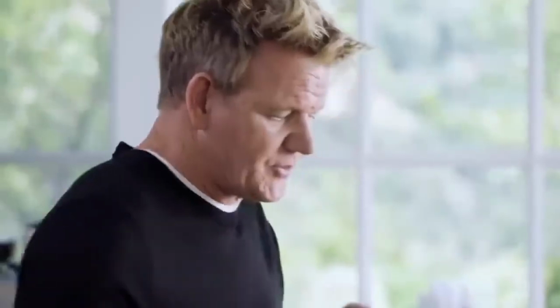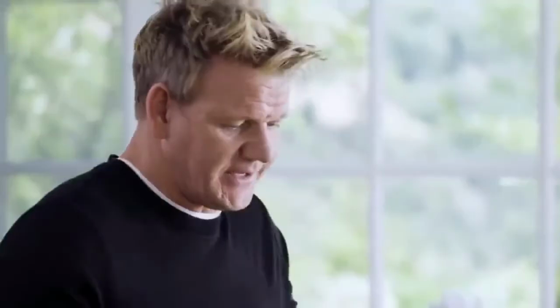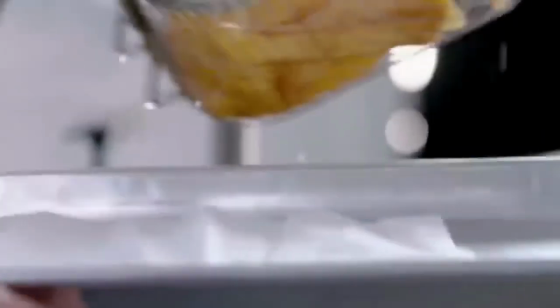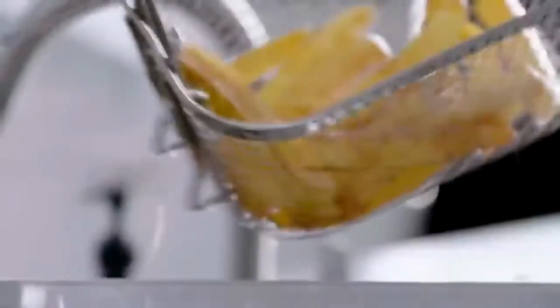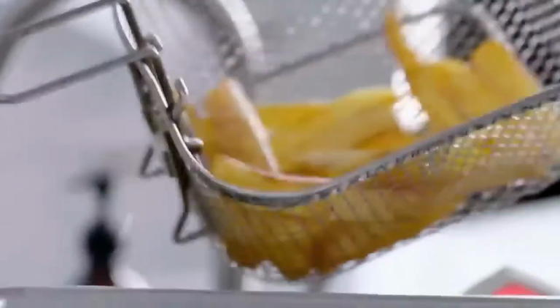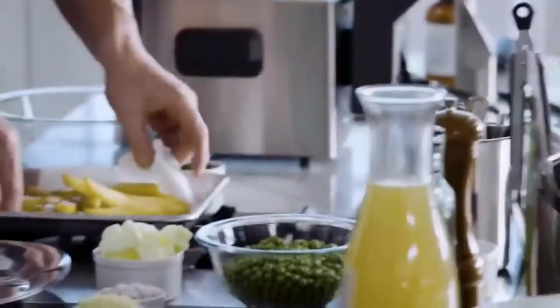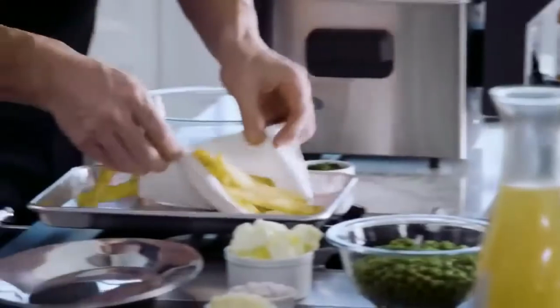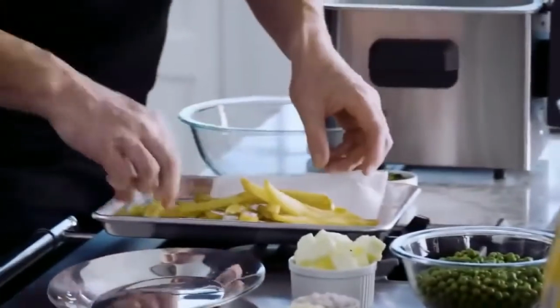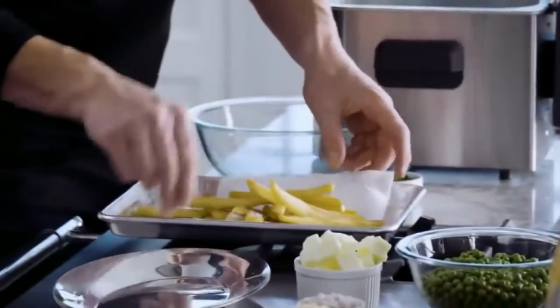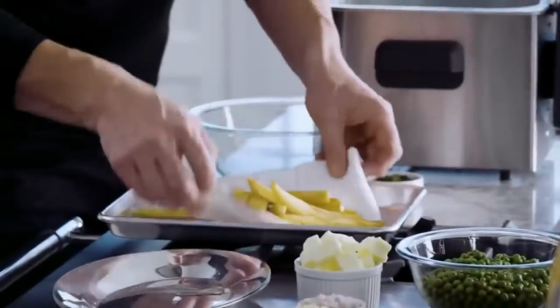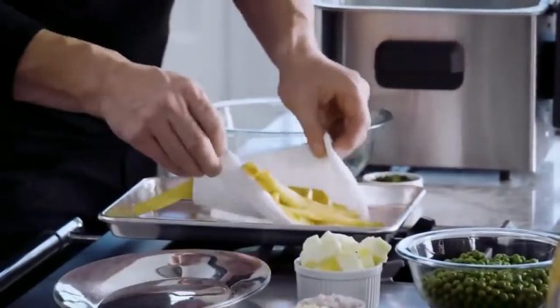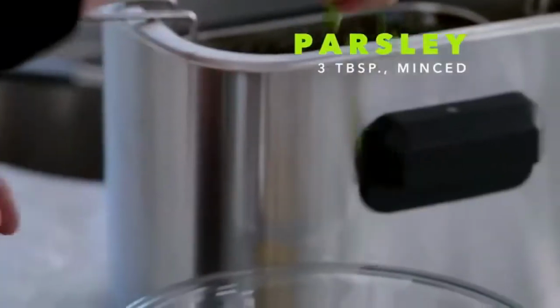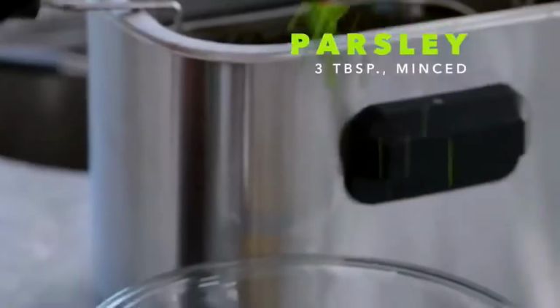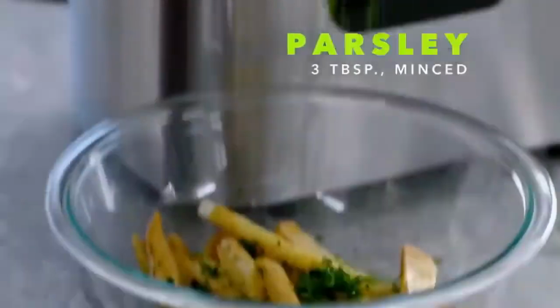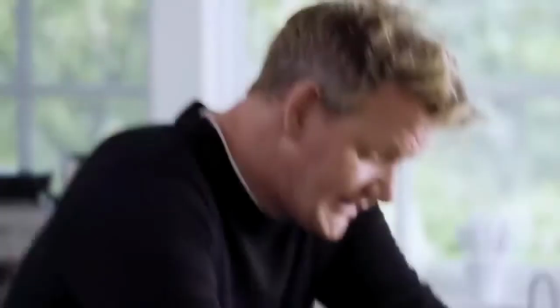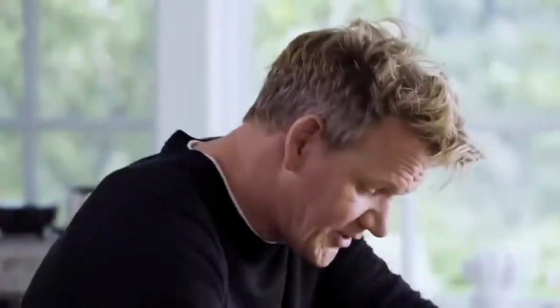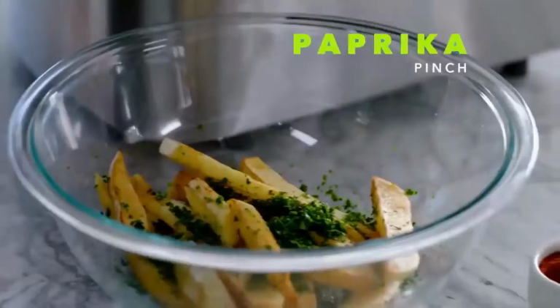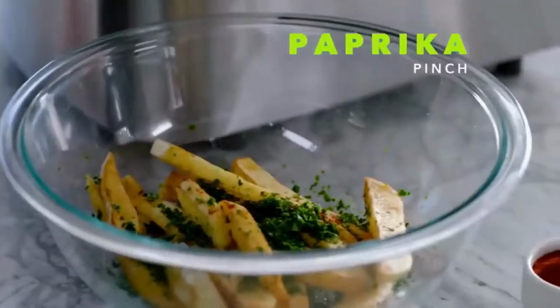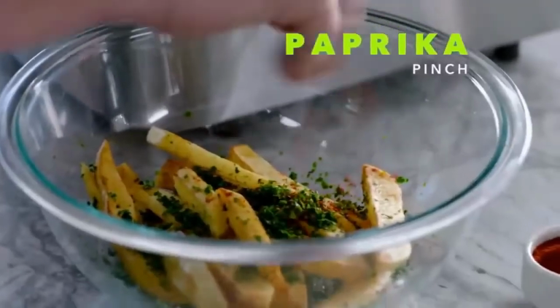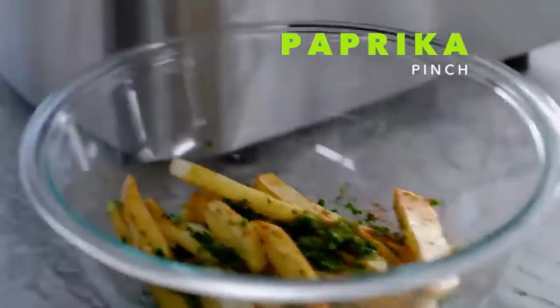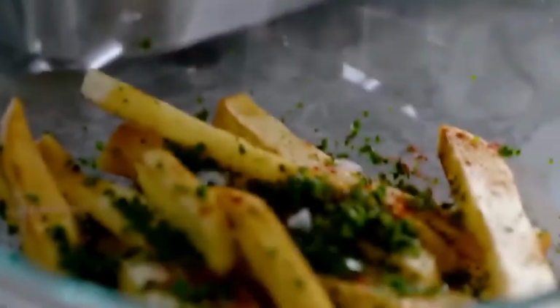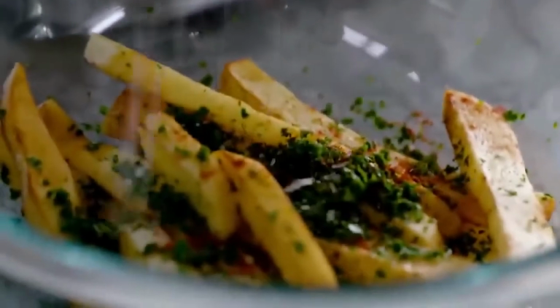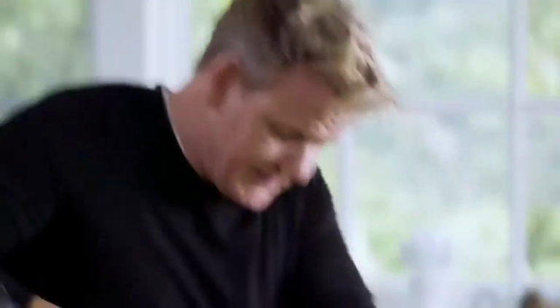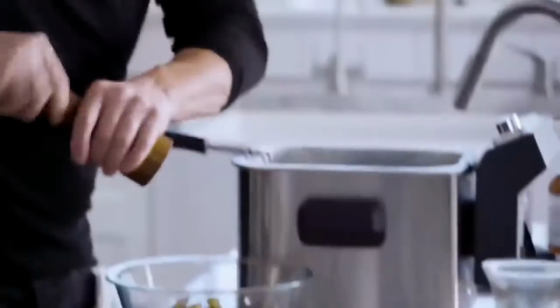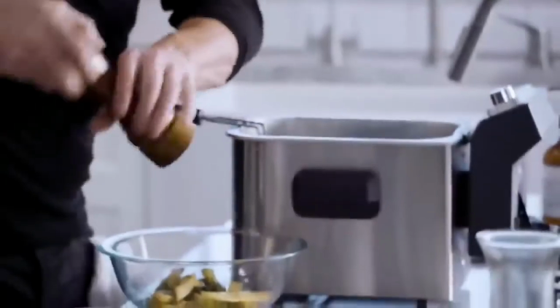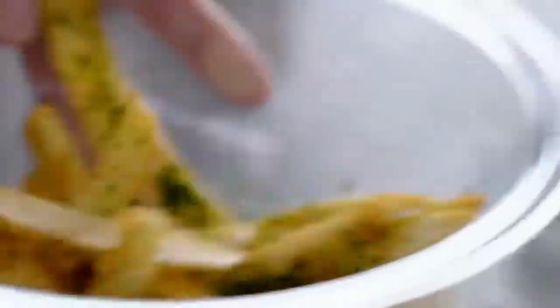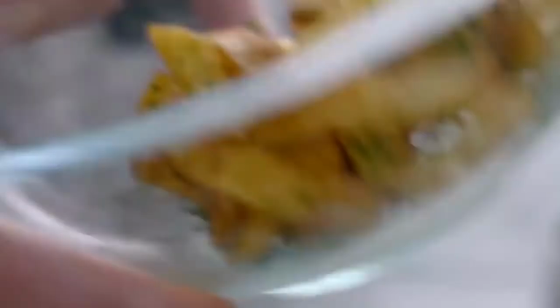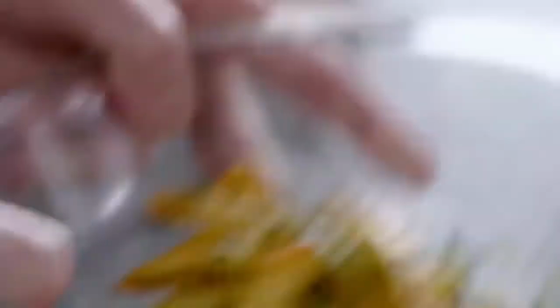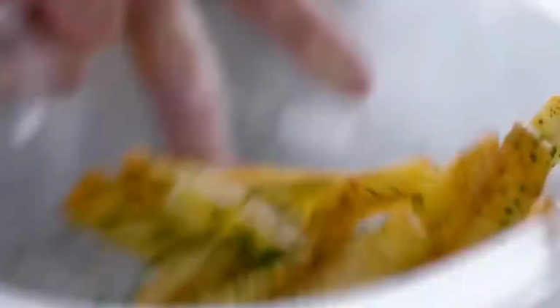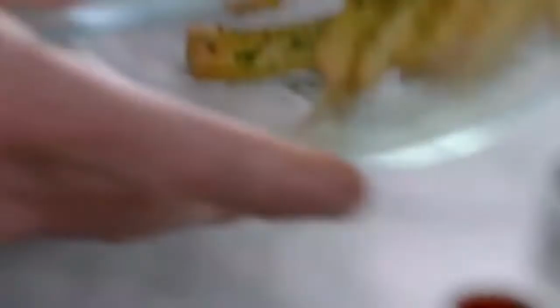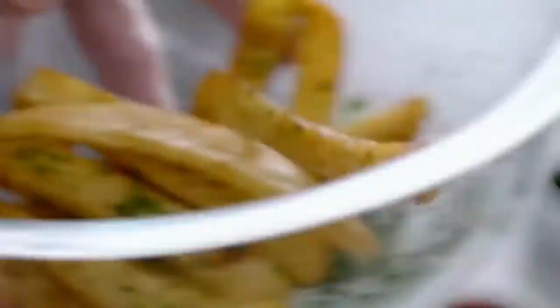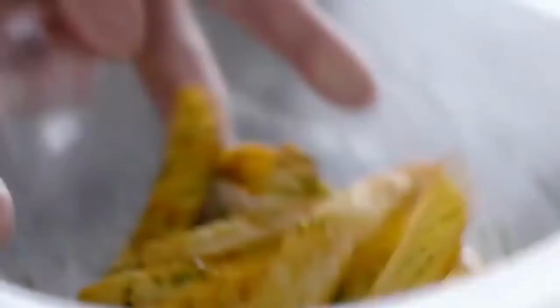Out onto a tray, drain them really well. Lightly rub off the excess fat. Fresh parsley on top, a touch of paprika, and then a touch of salt and pepper. Then from there, just roll them around — you can hear how crisp they are.